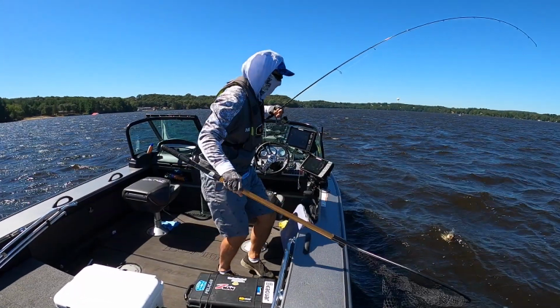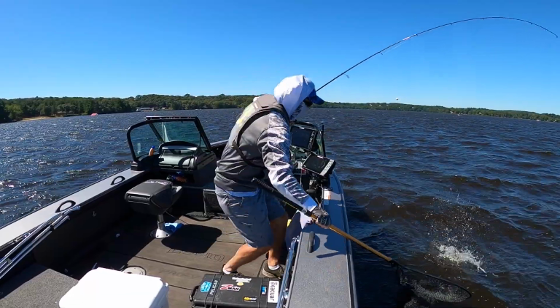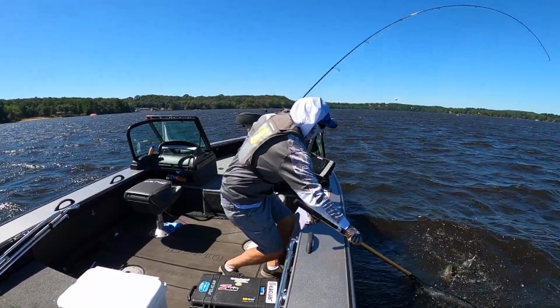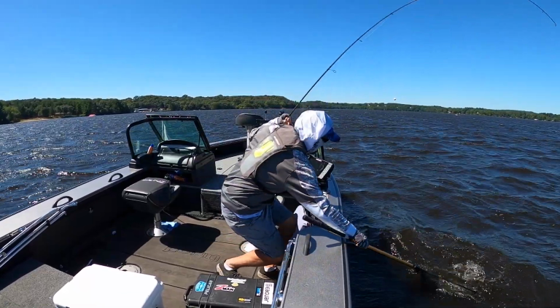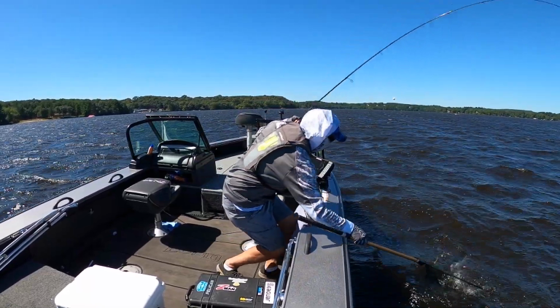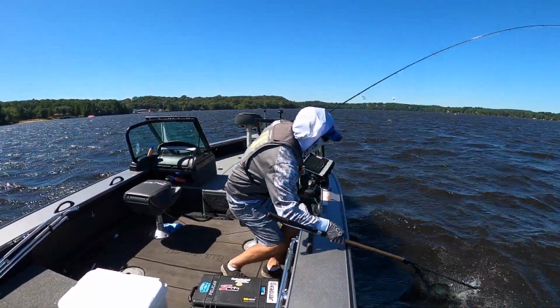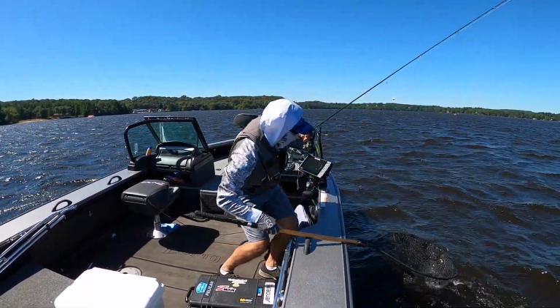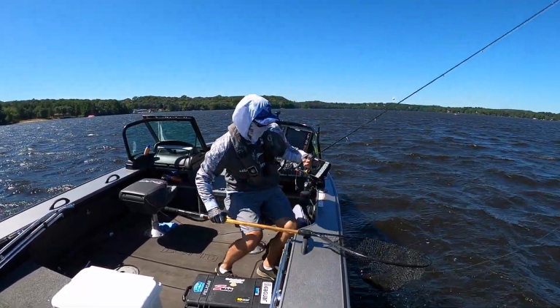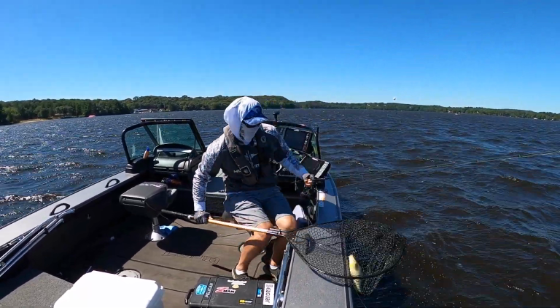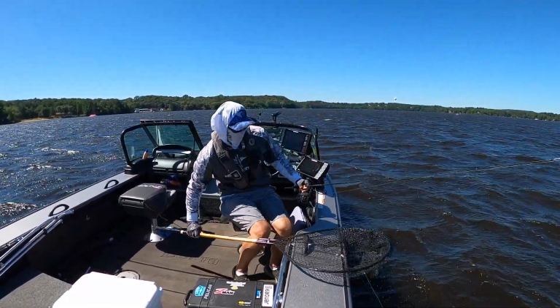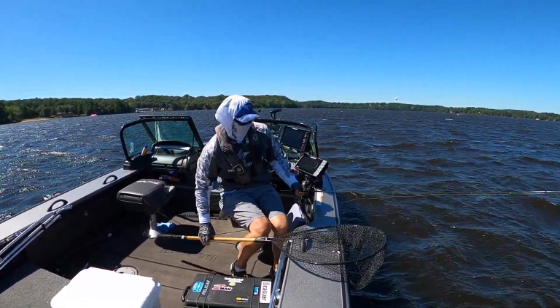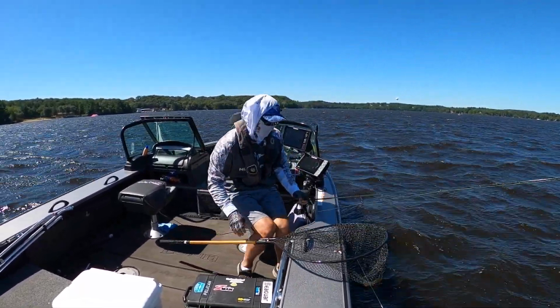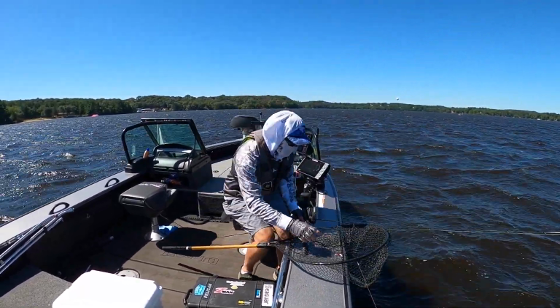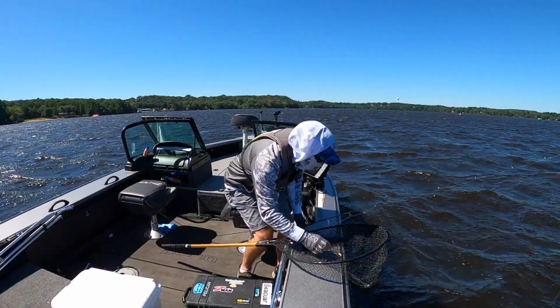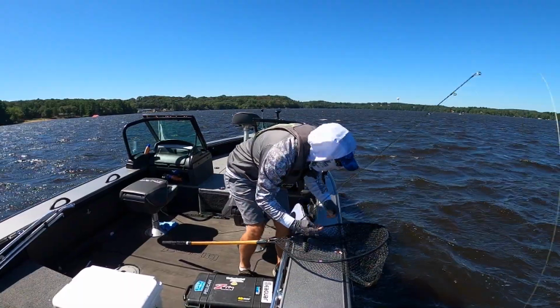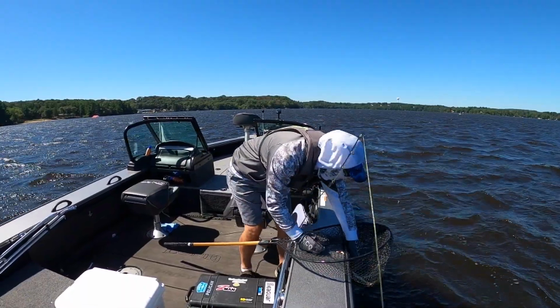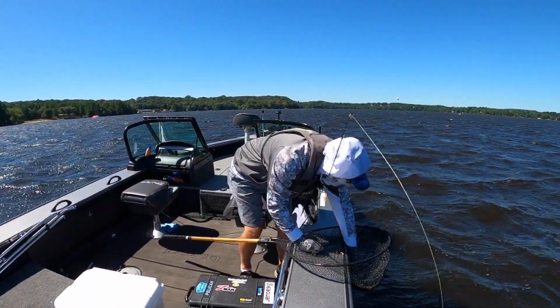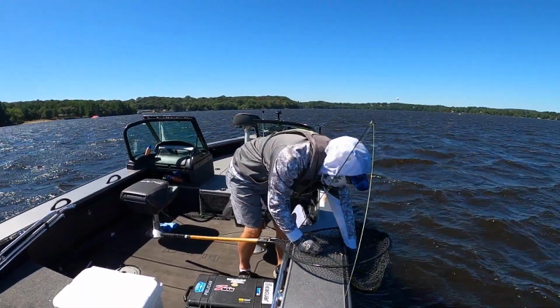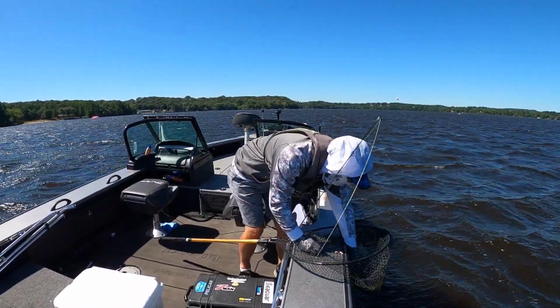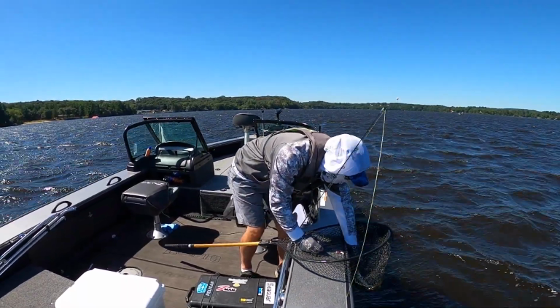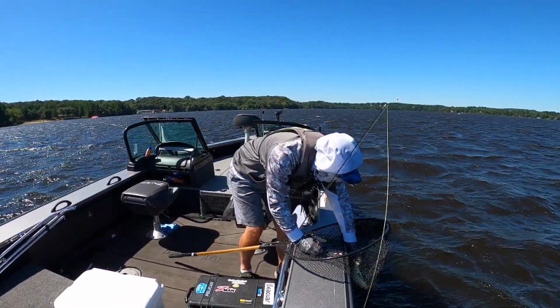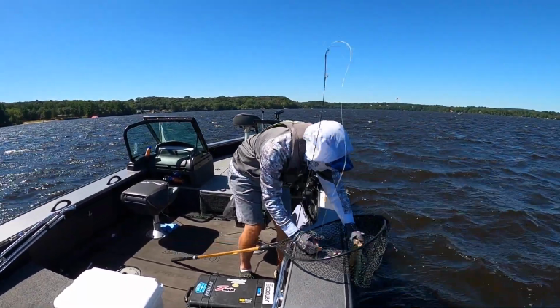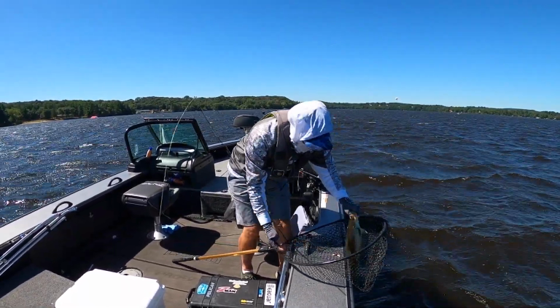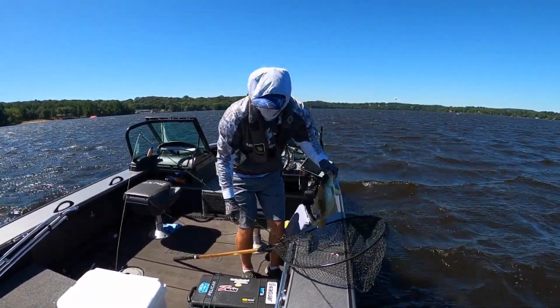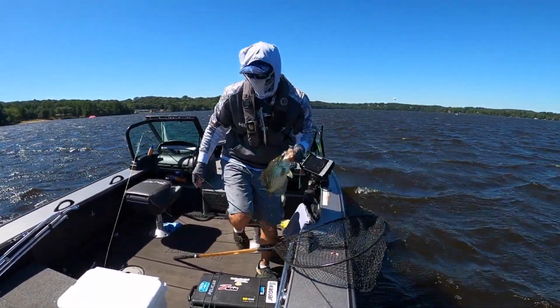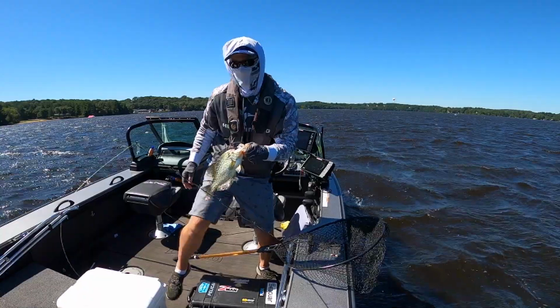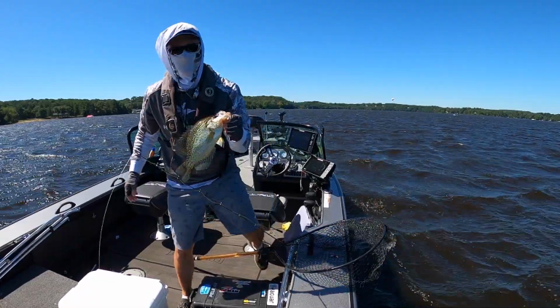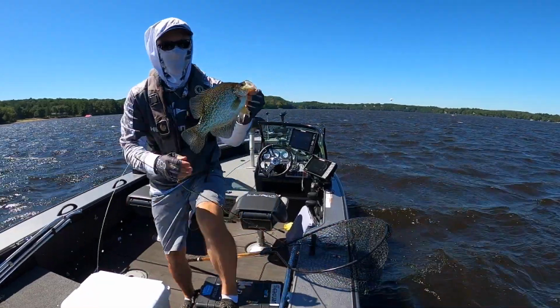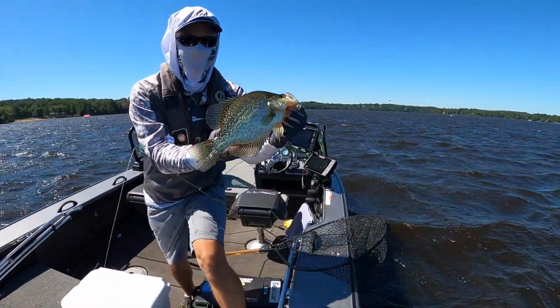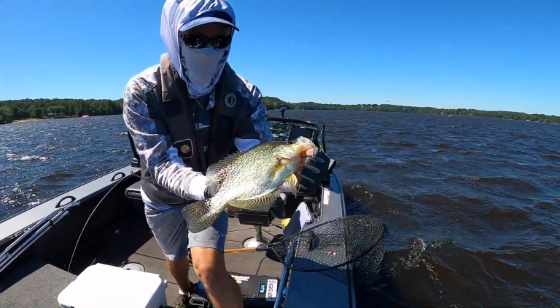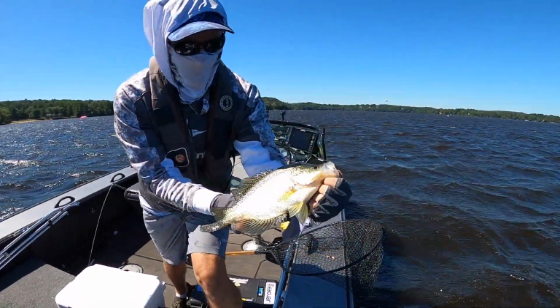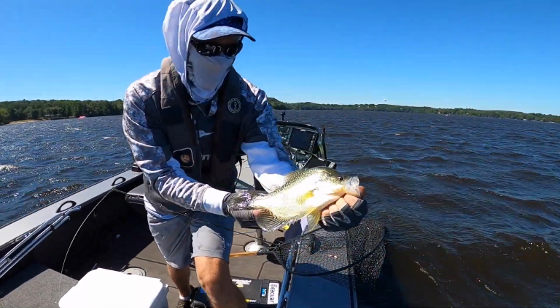Optimizing your transducer orientation with Mega 360 Imaging is easy to do and is a key component of making better casts and catching more fish. Give these tips a try on your next trip.